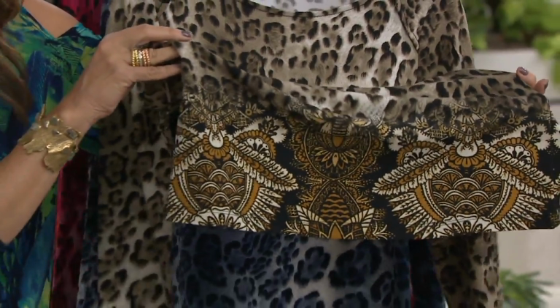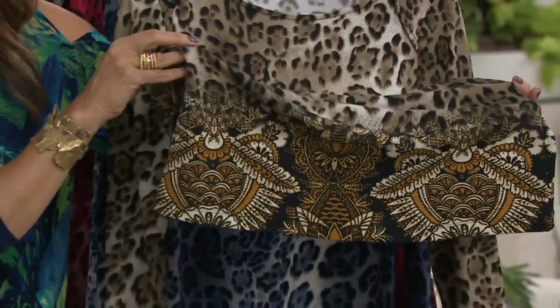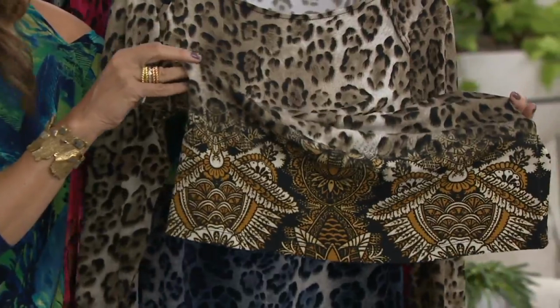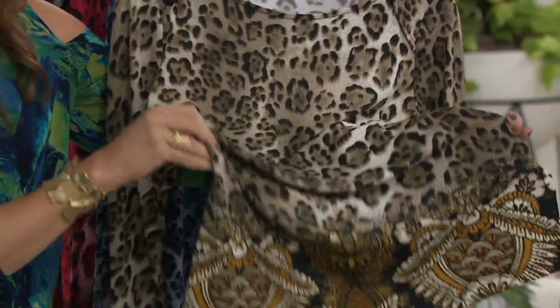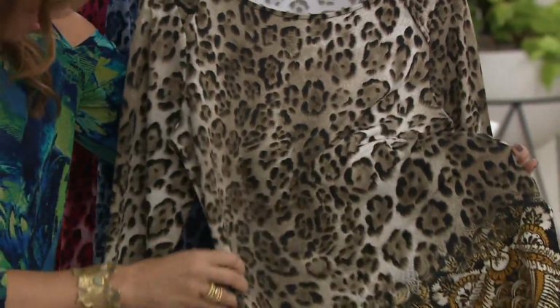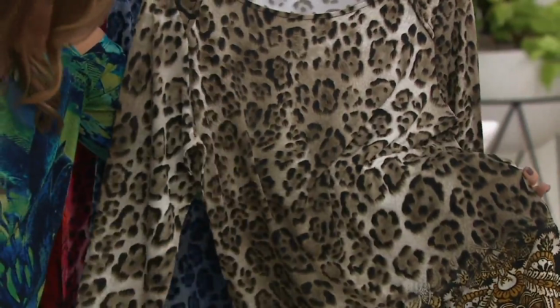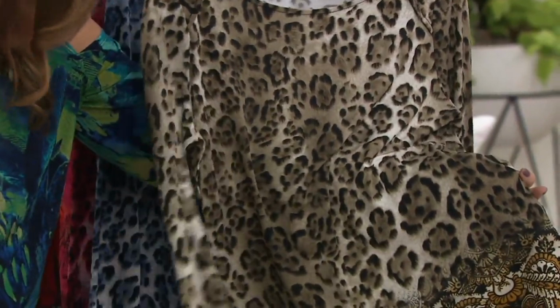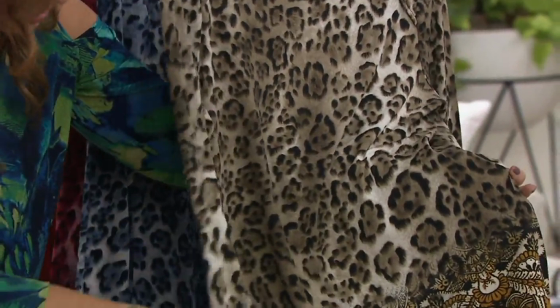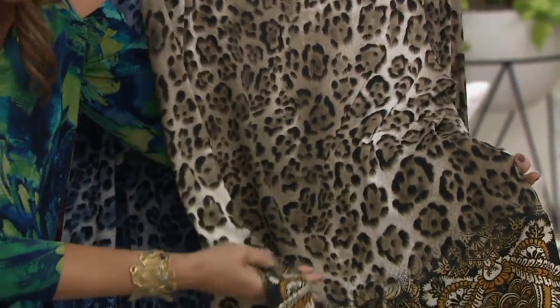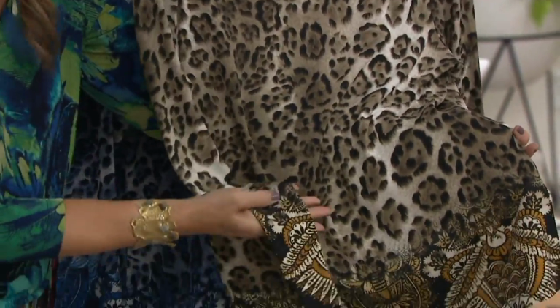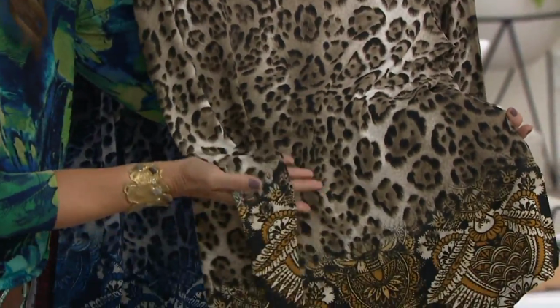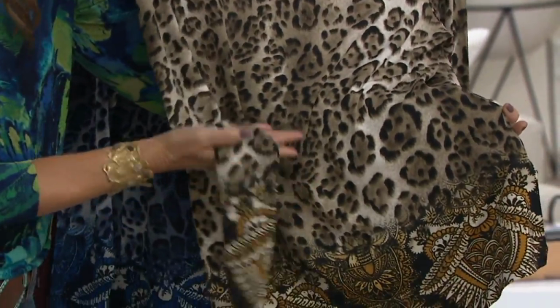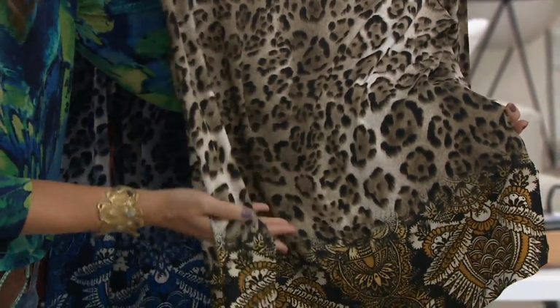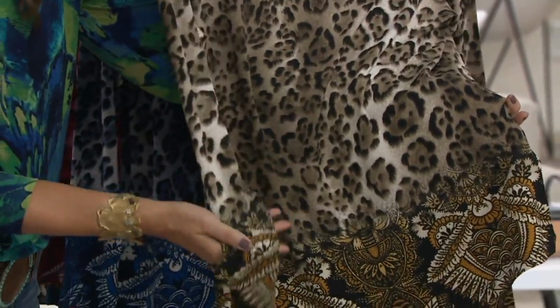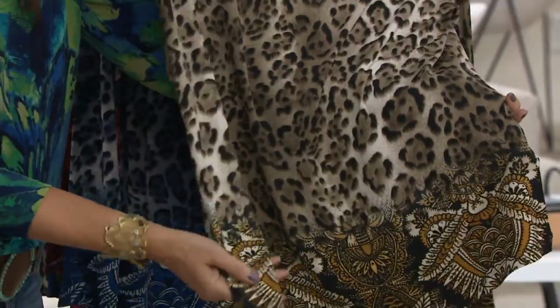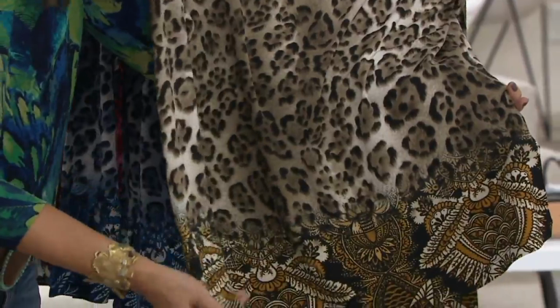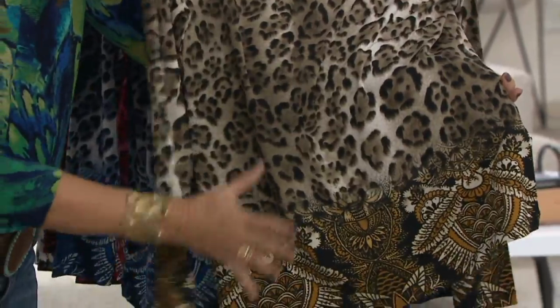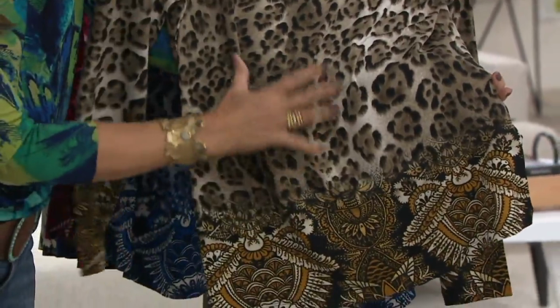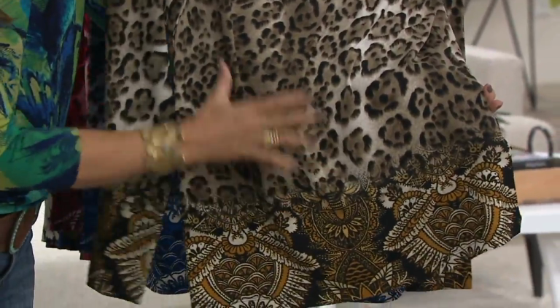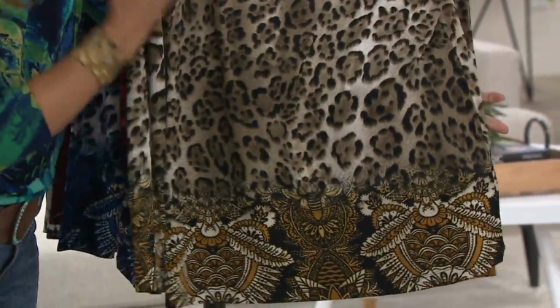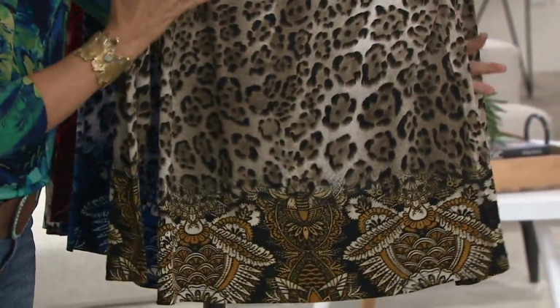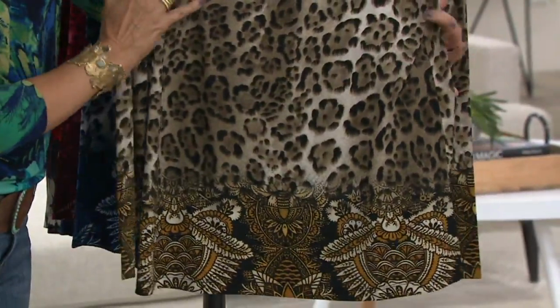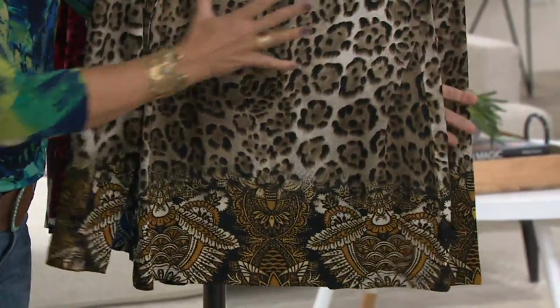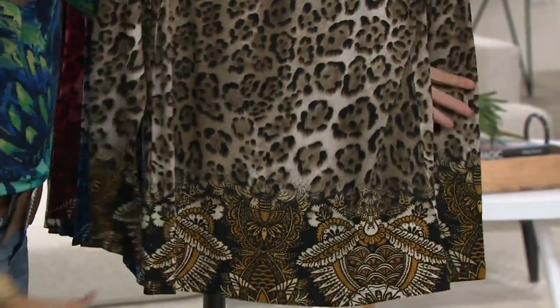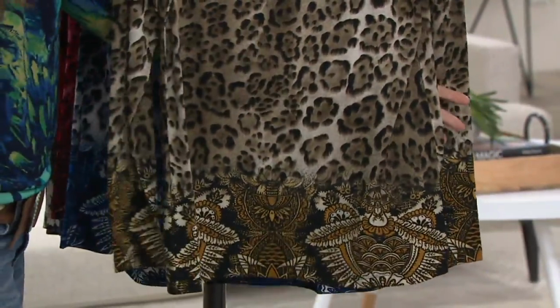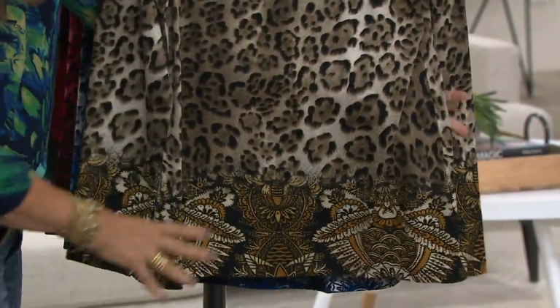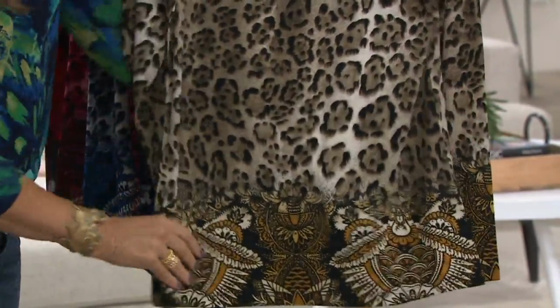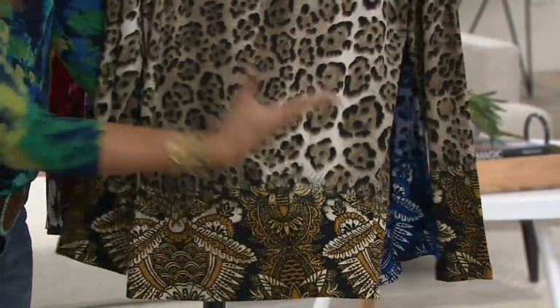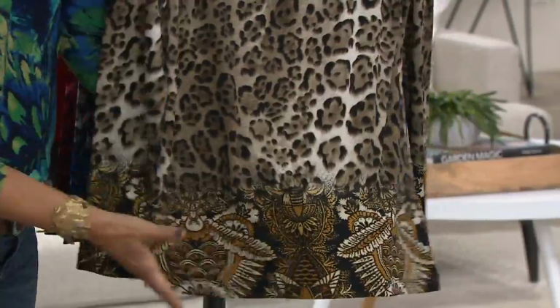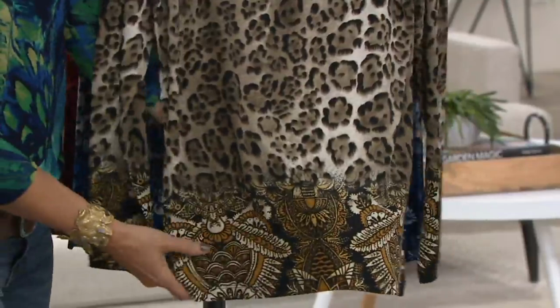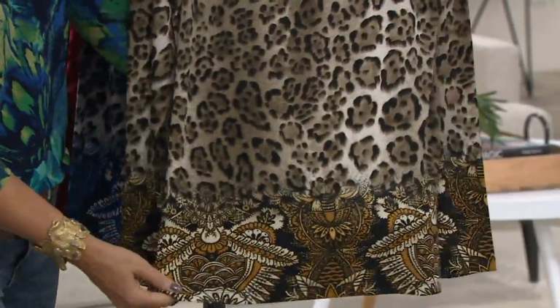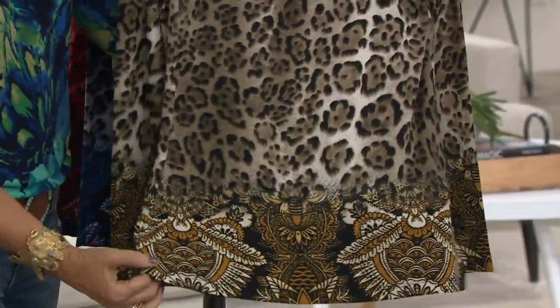It's just really kind of cool. And then we also do it at the sleeve. So a border print — very expensive to do, but I love borders because they cover the hip, and they just kind of give you that finishing touch on the top.